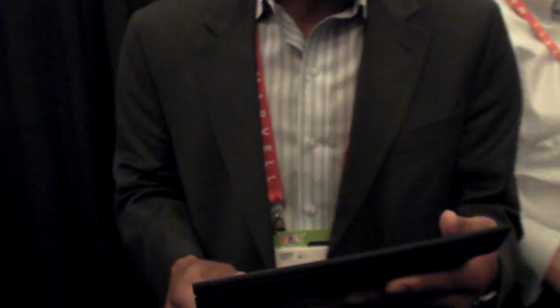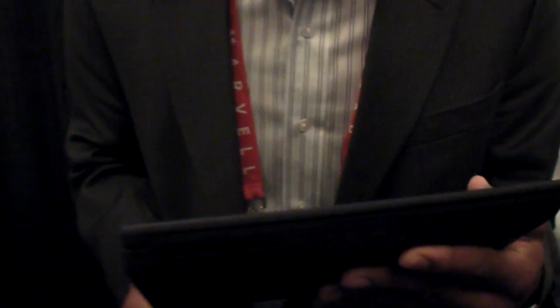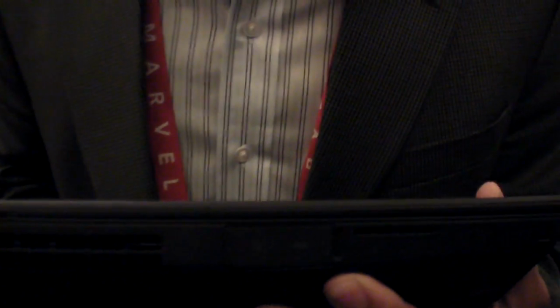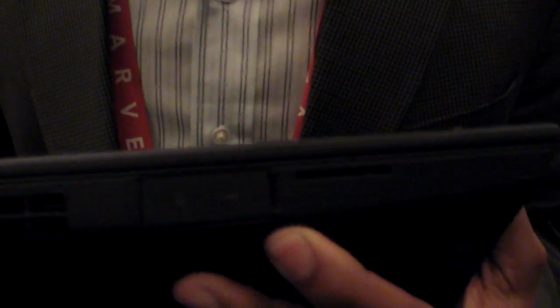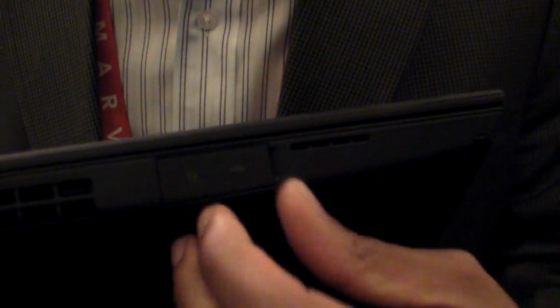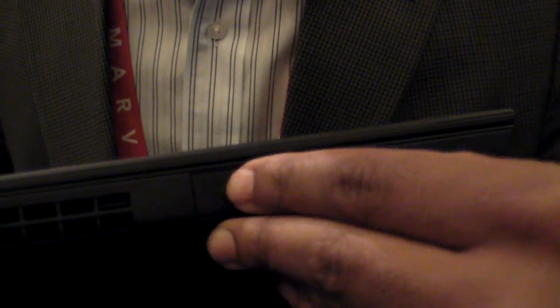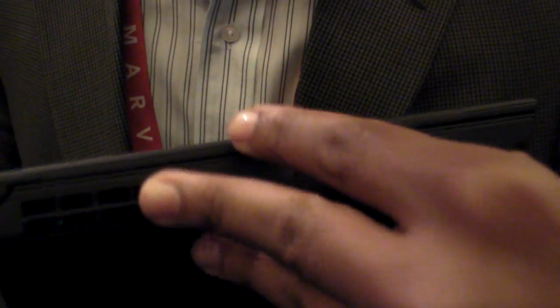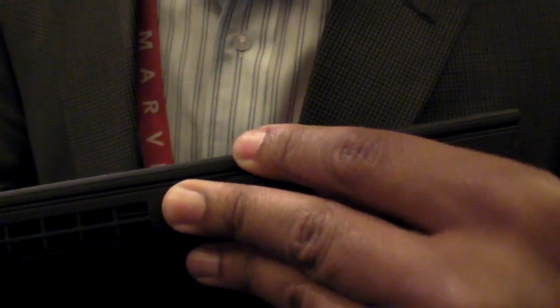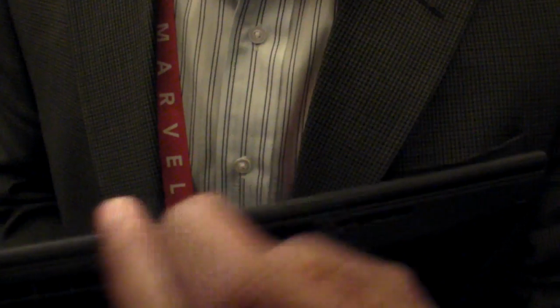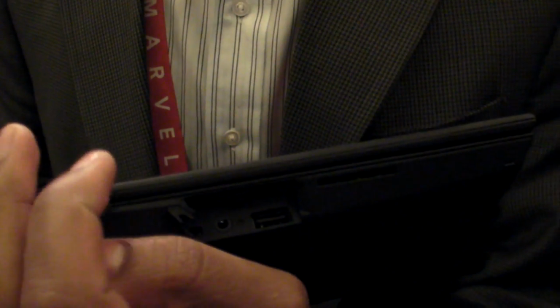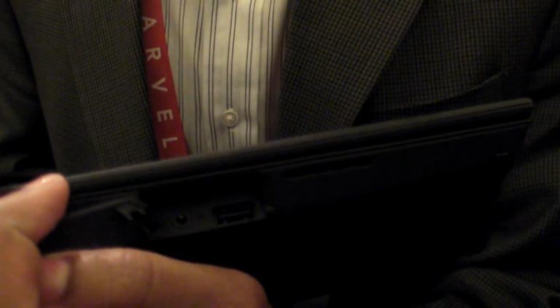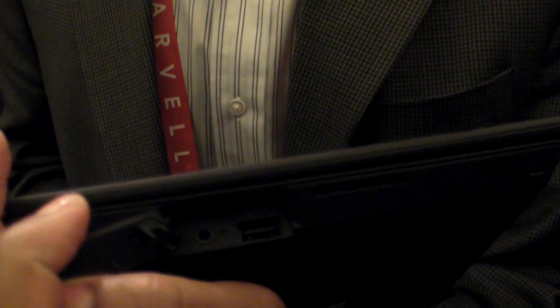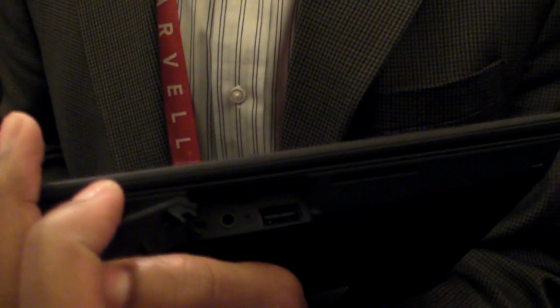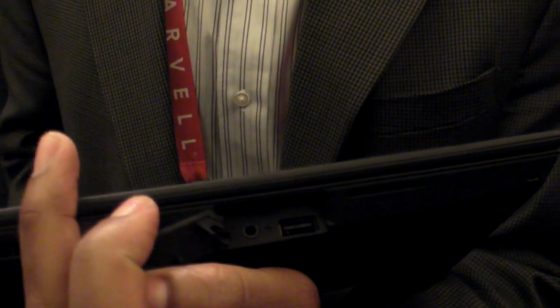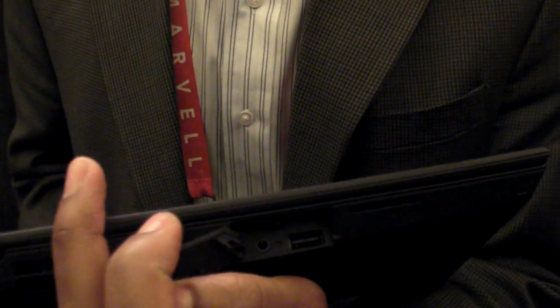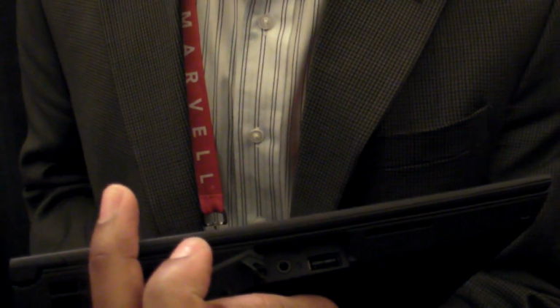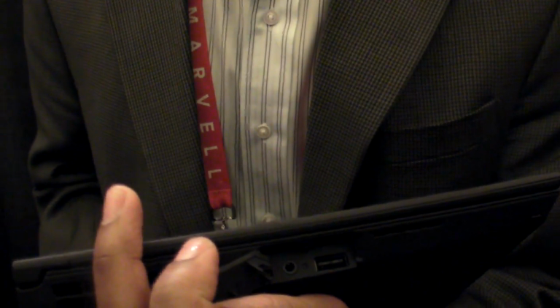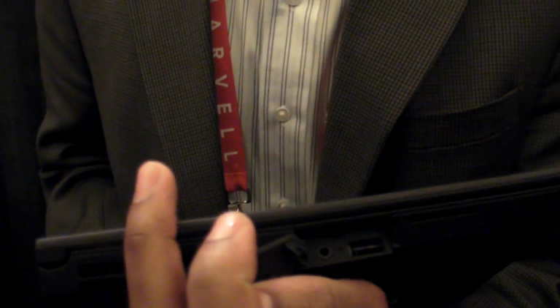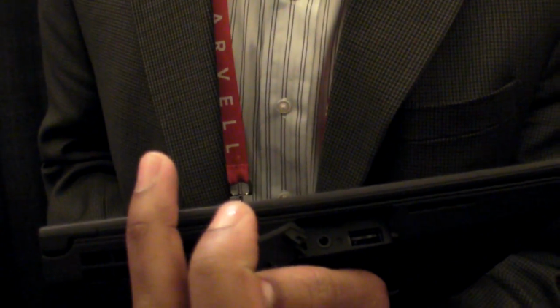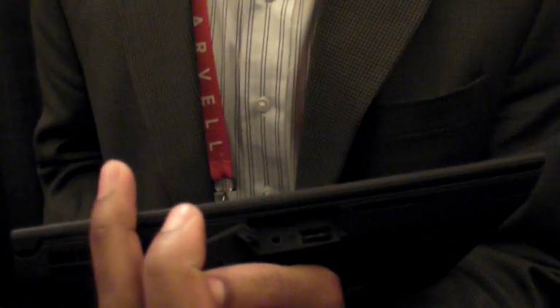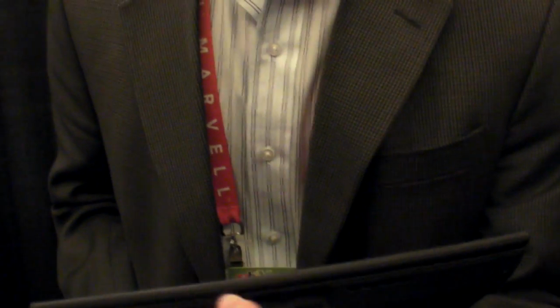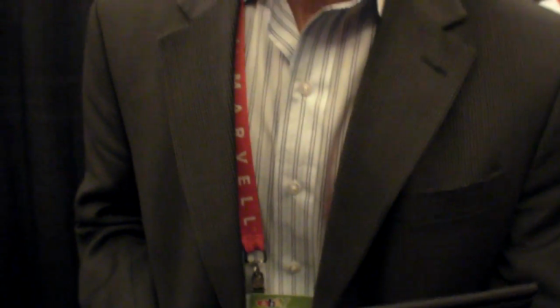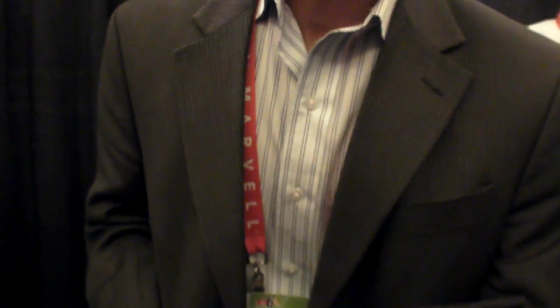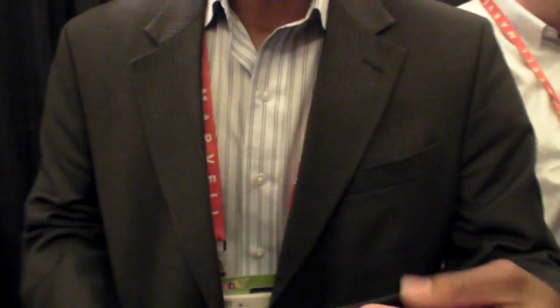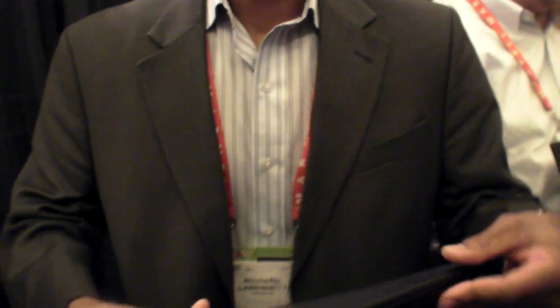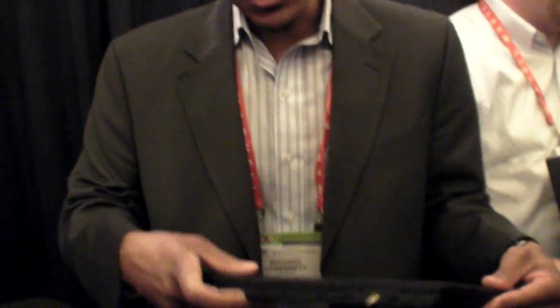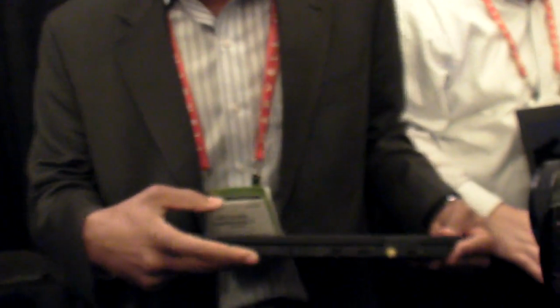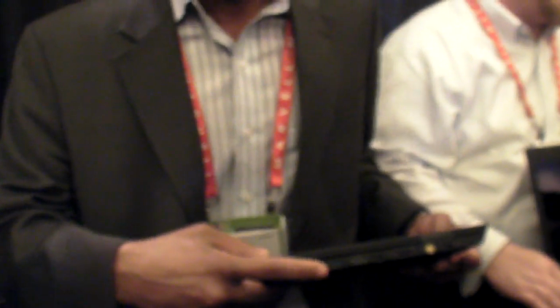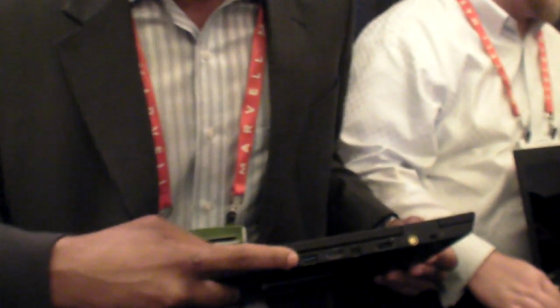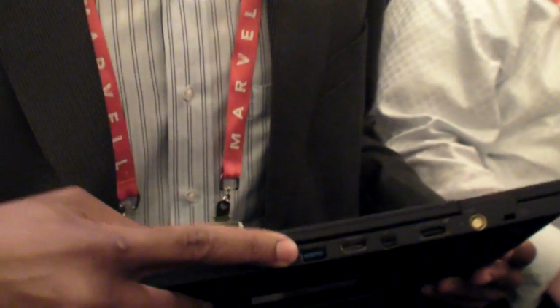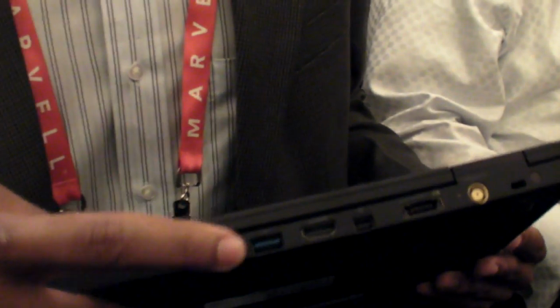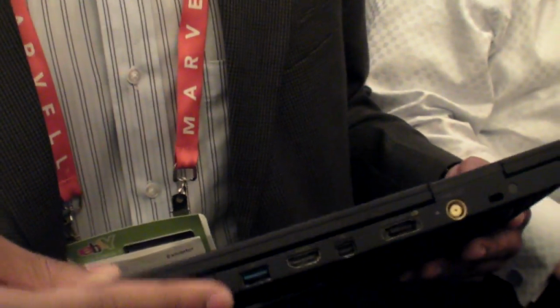On this side we've got a door here that hides a USB and then your combo headphone microphone jack. We've got one USB 3 port here, indicated with blue.